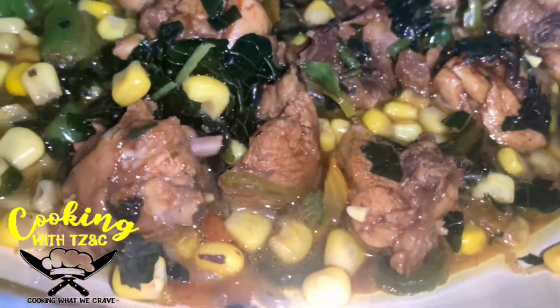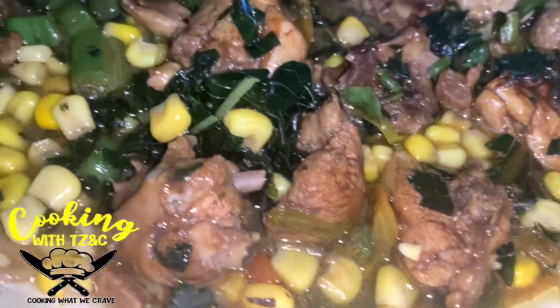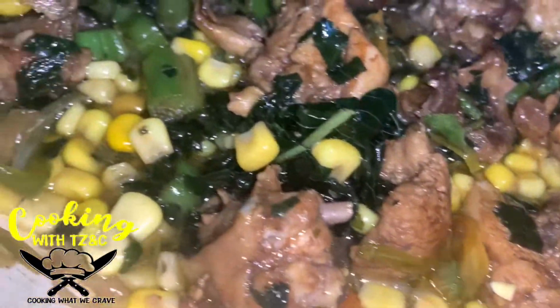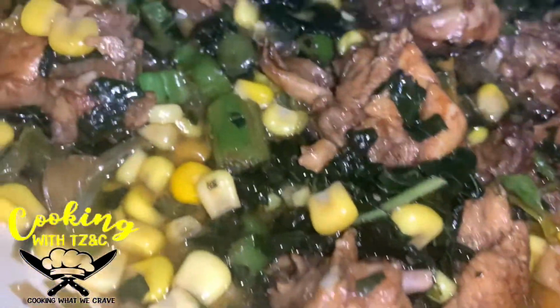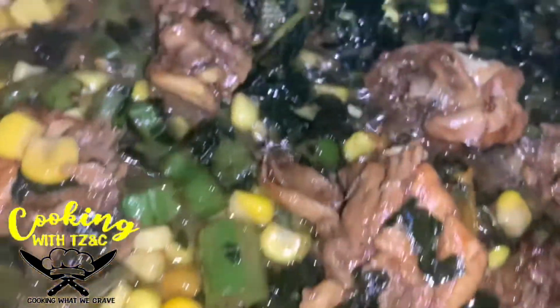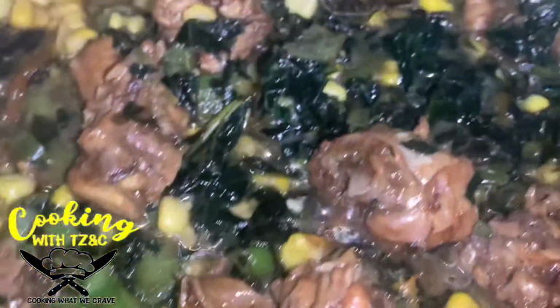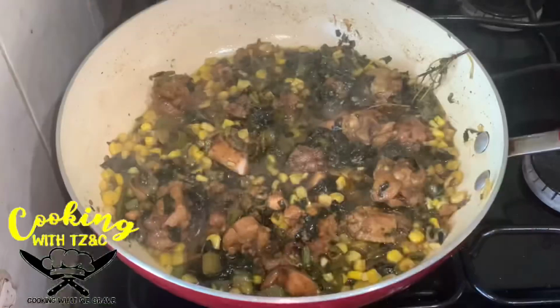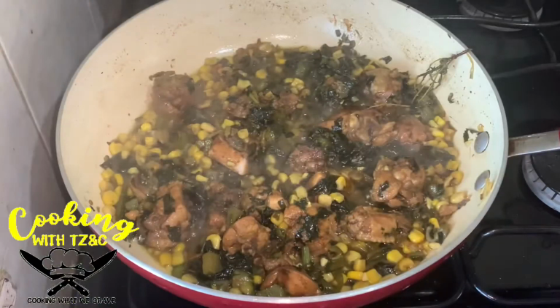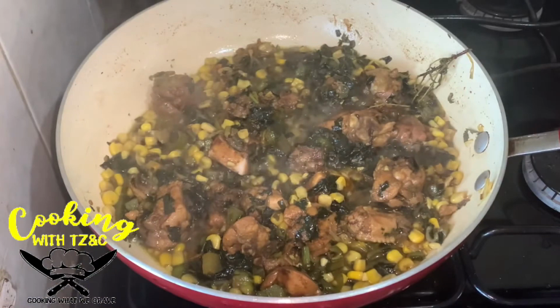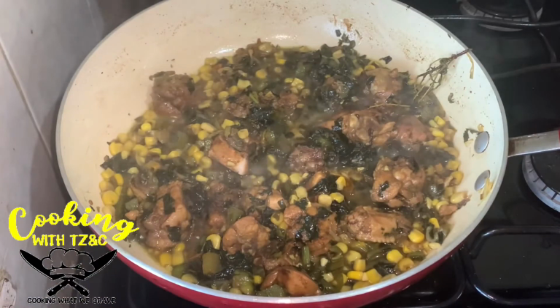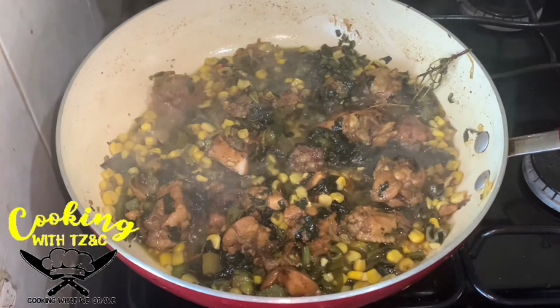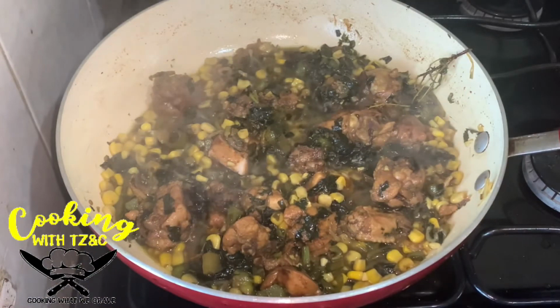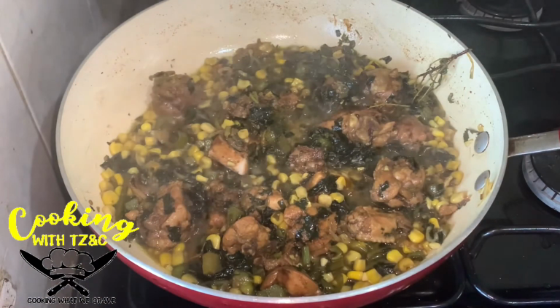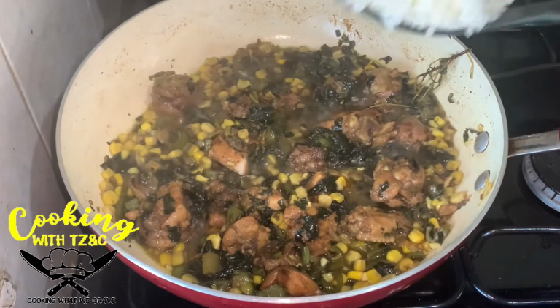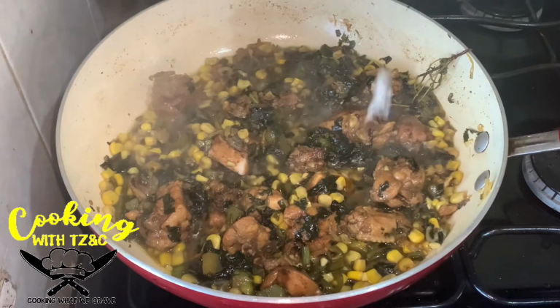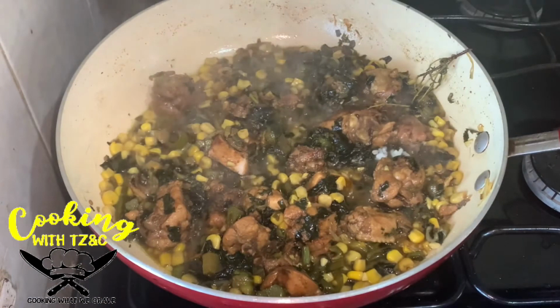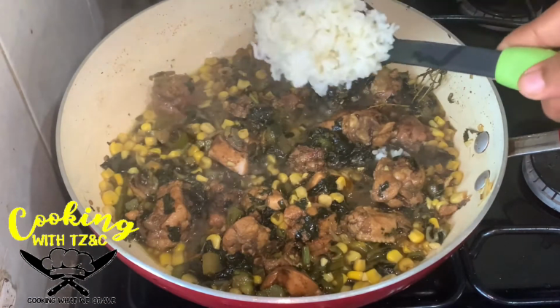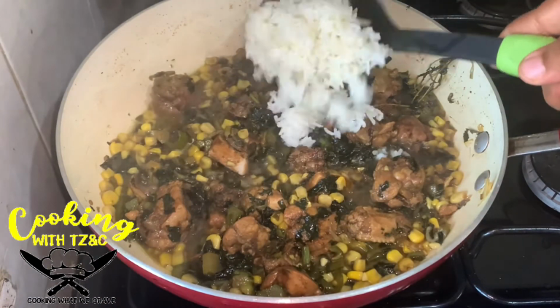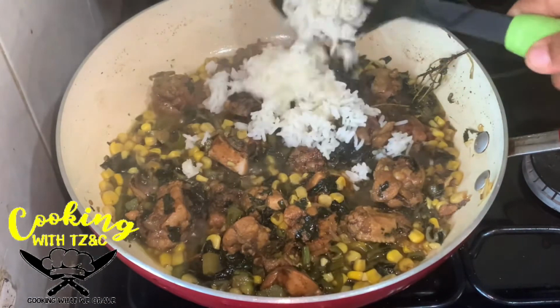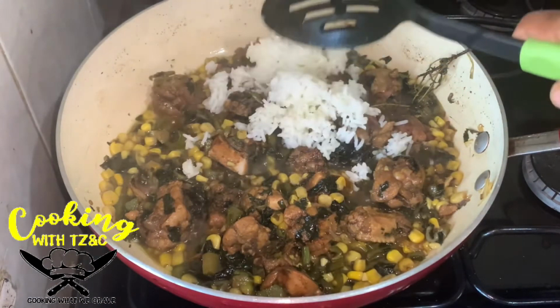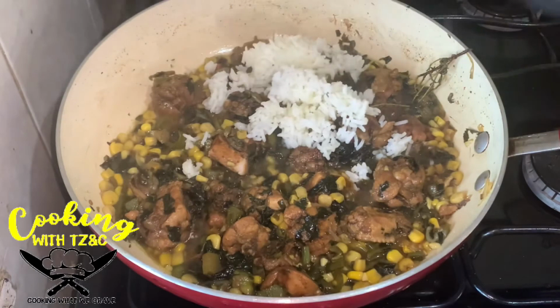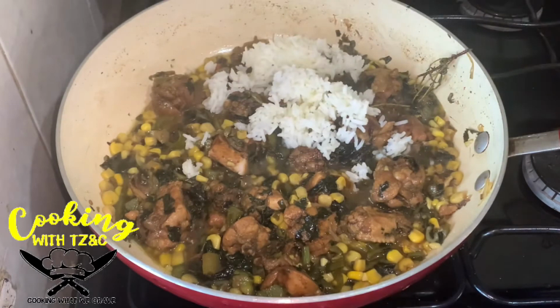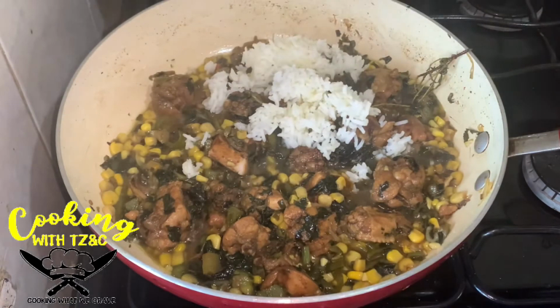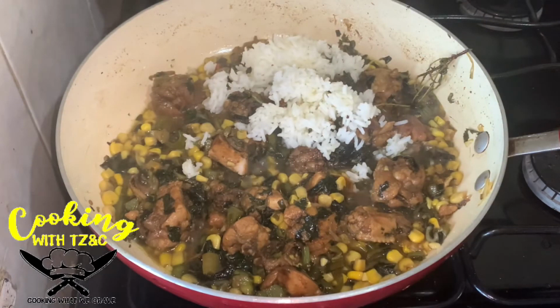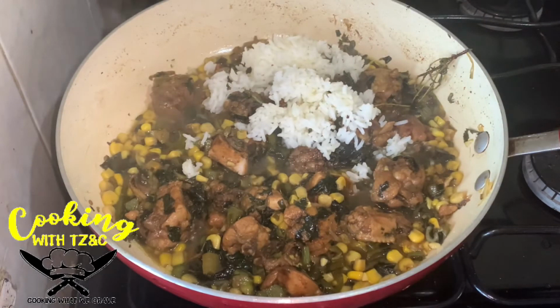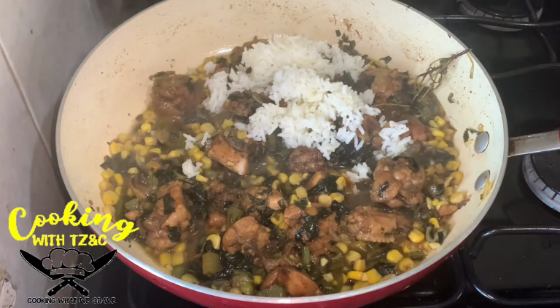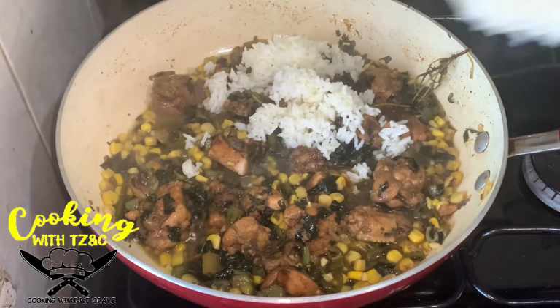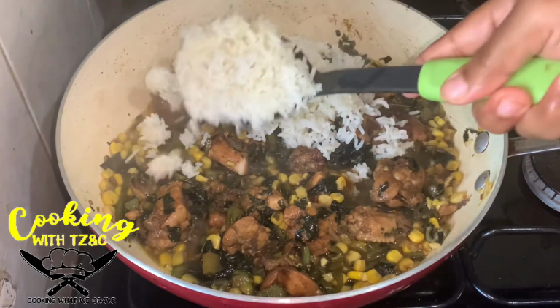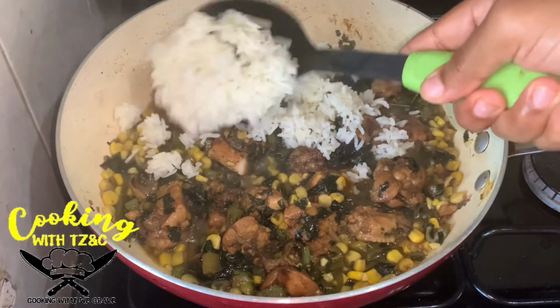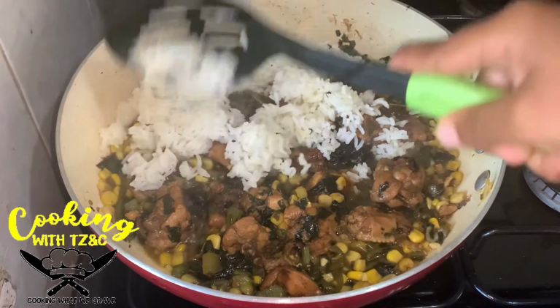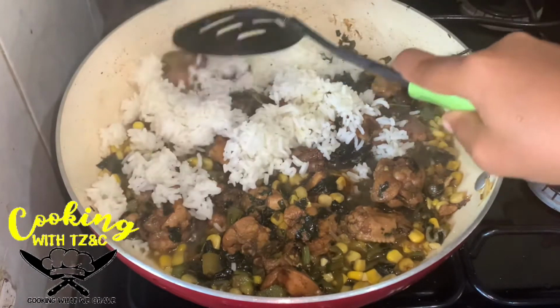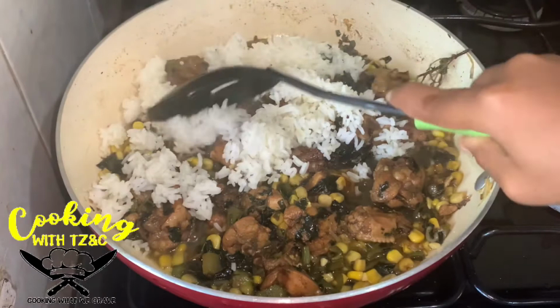Comment down below if you enjoyed this one. As you can see, we're just going to allow the sauce in the meat to reduce, and then we go ahead and add the rice.